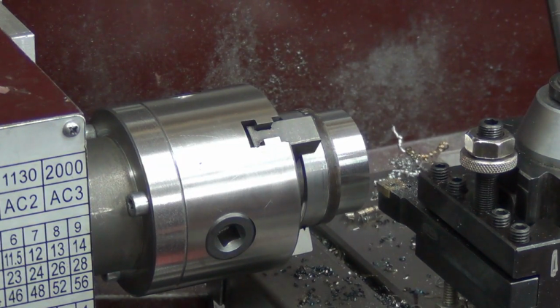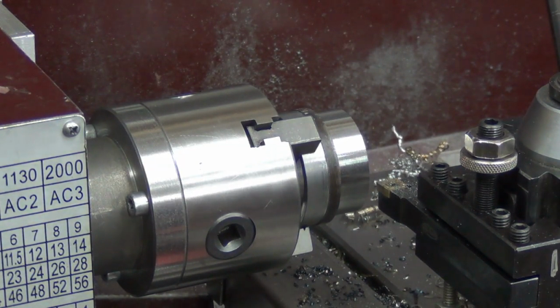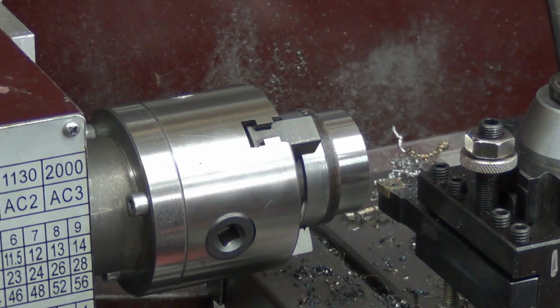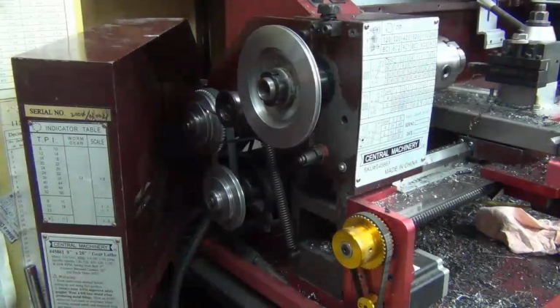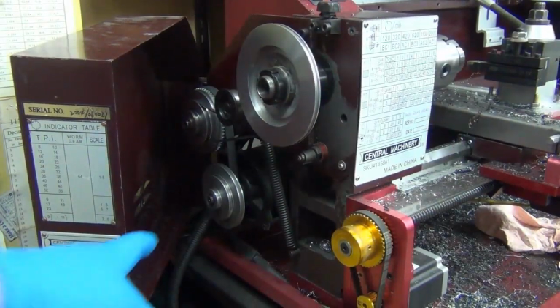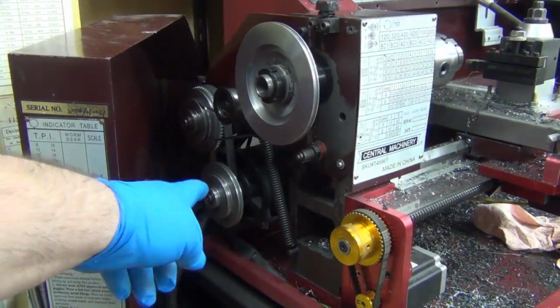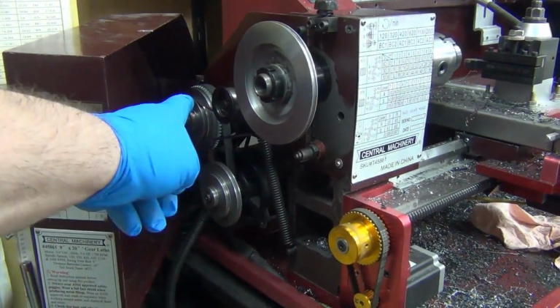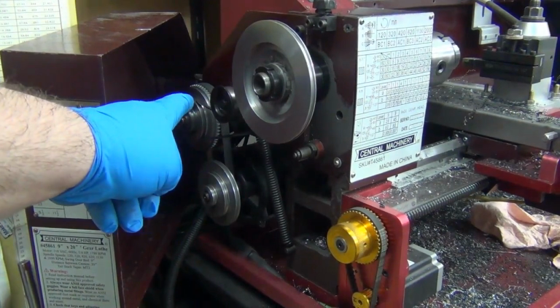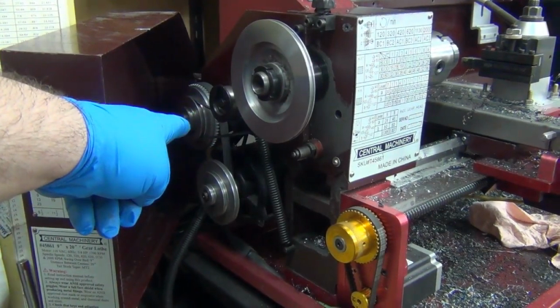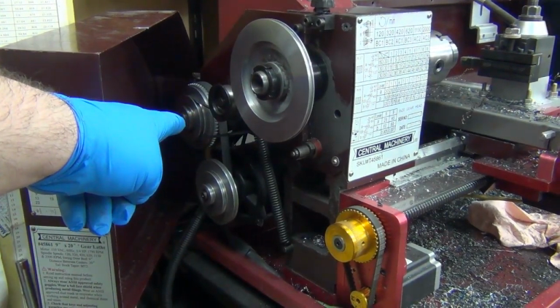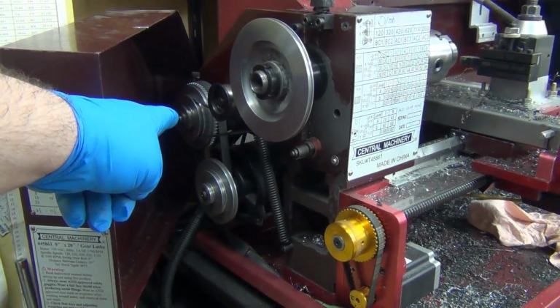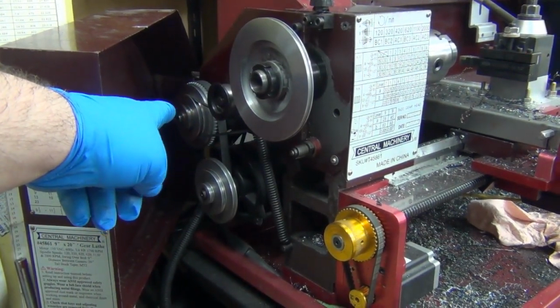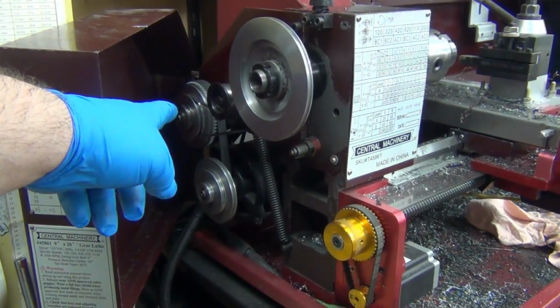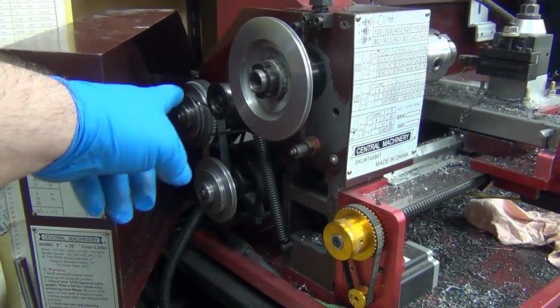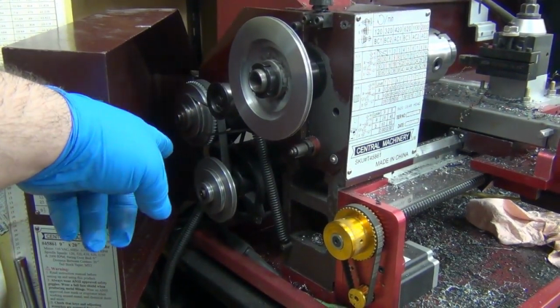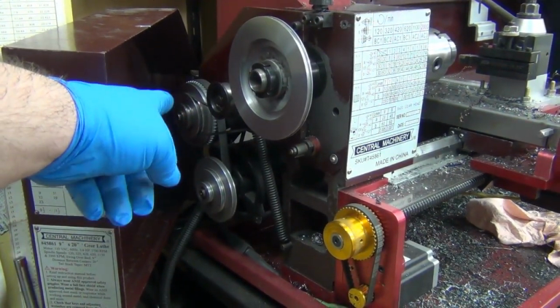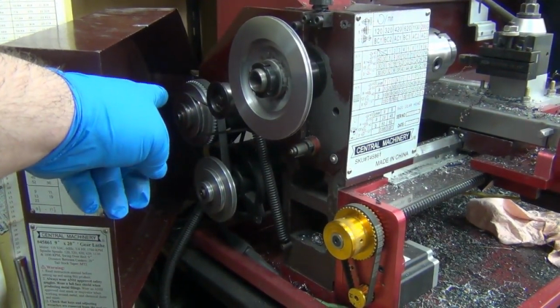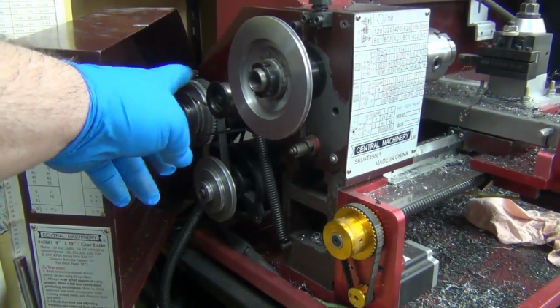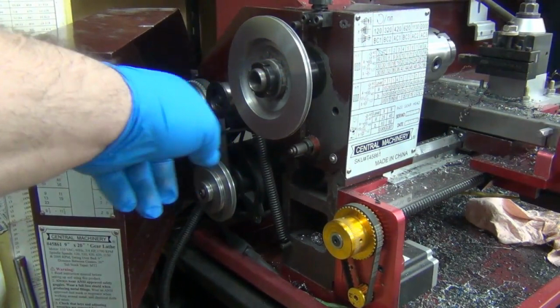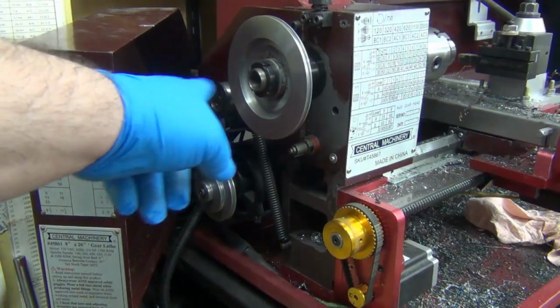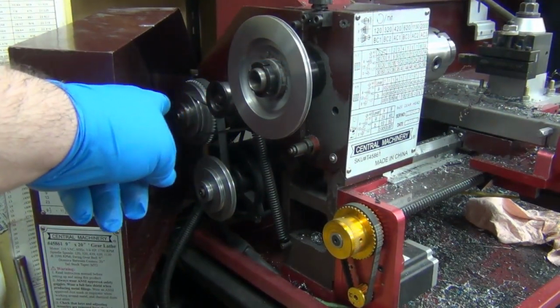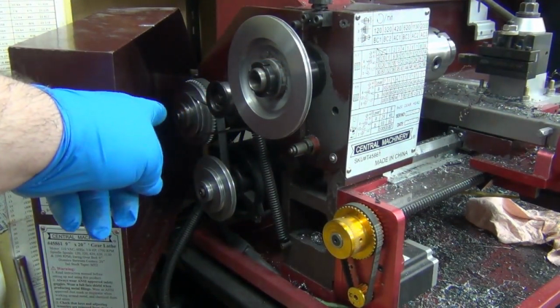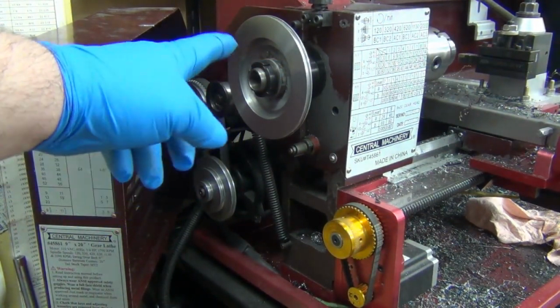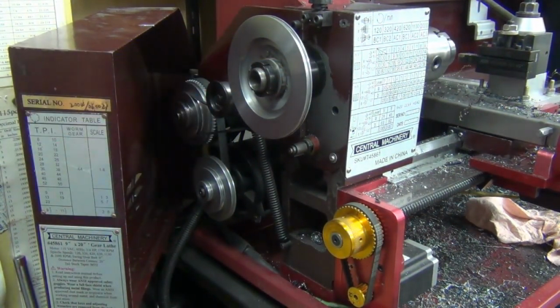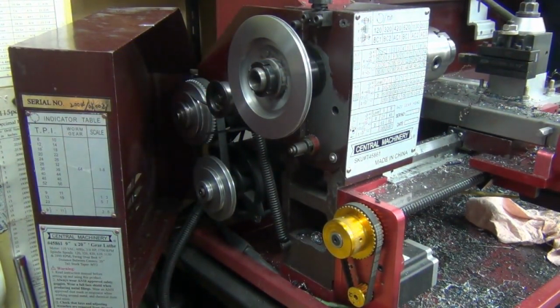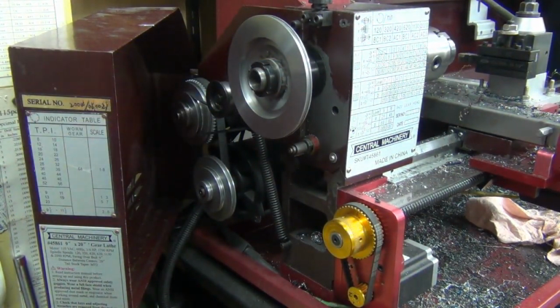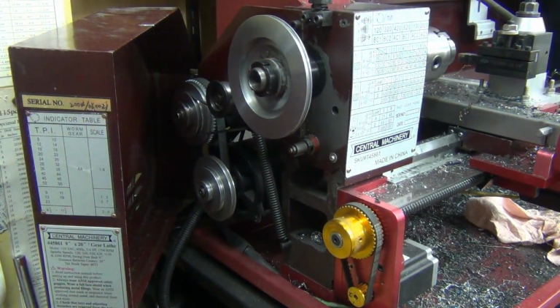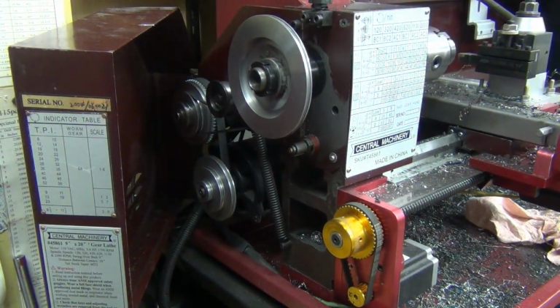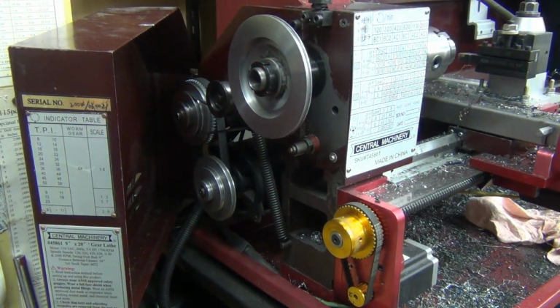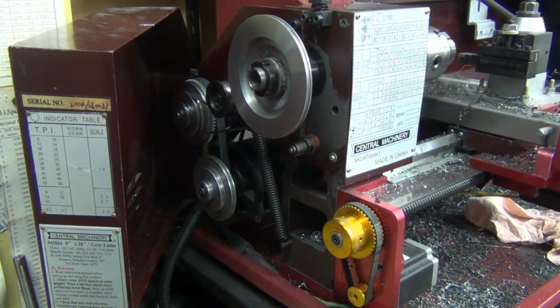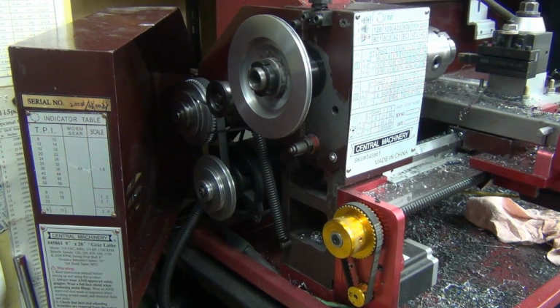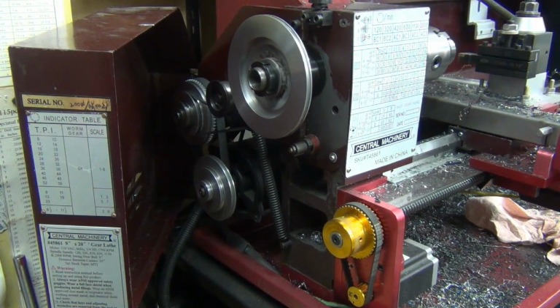I'm gonna show you now. Basically, I put the shaft back on for the intermediate gear with the tooth belt, and then I'm running on the middle pulley. Wow, did that up the torque in the drive — I don't have the slip or the stalling anymore.